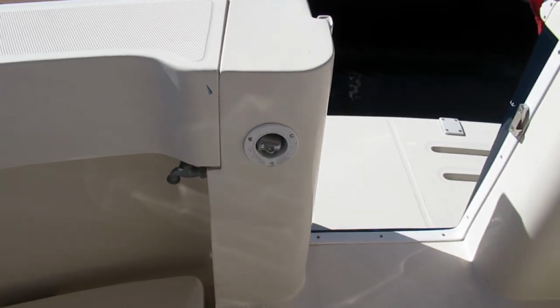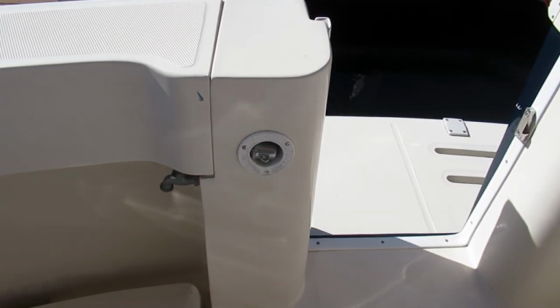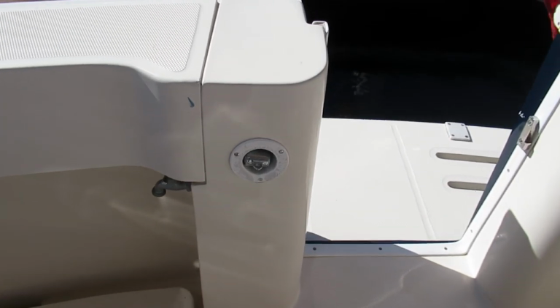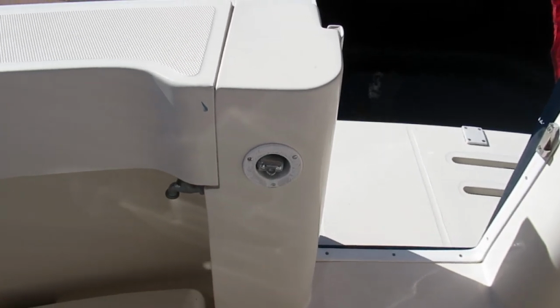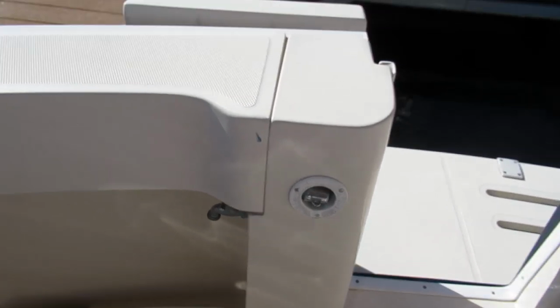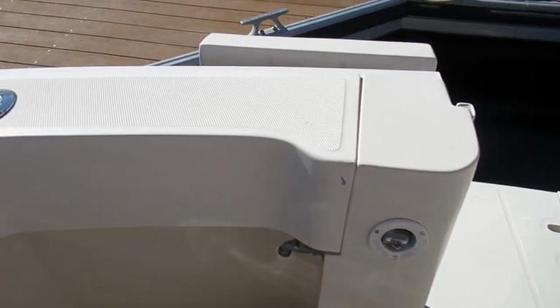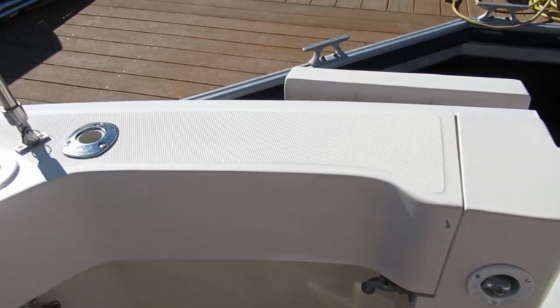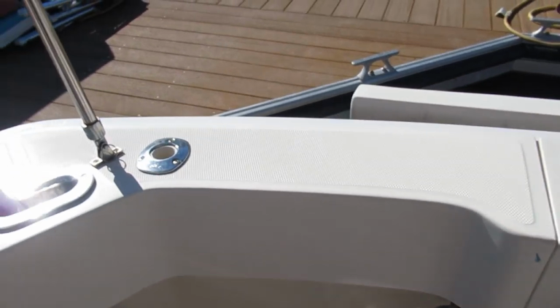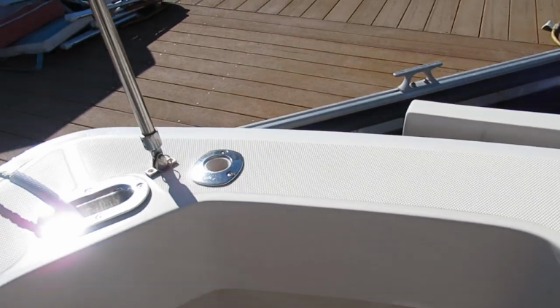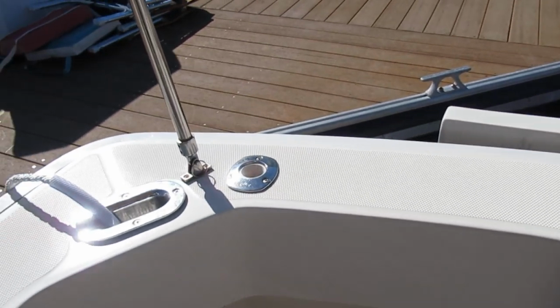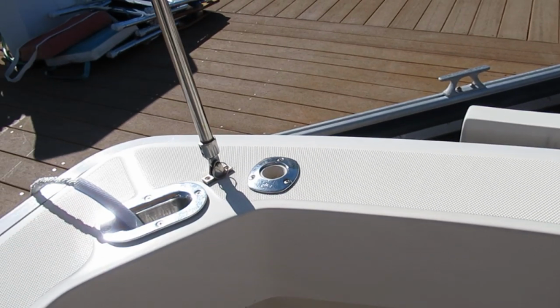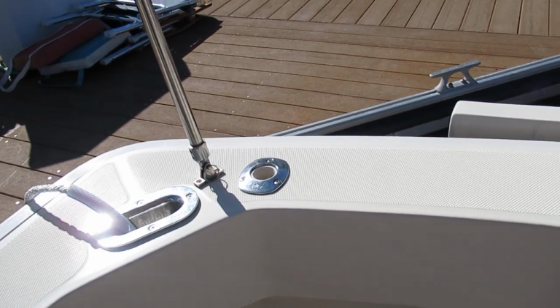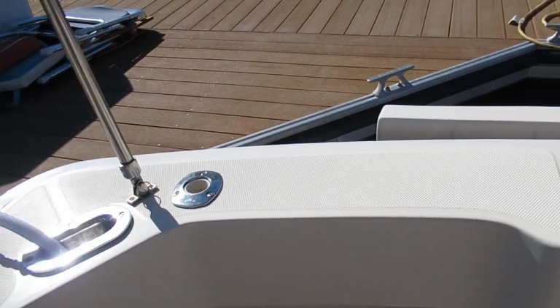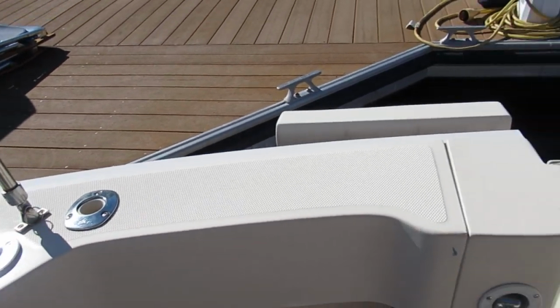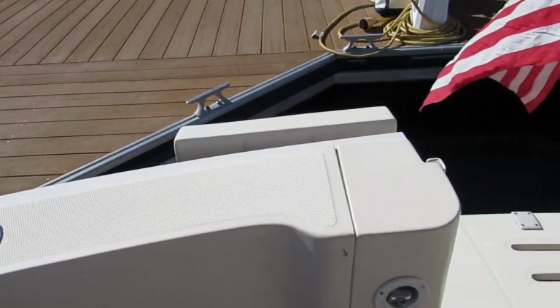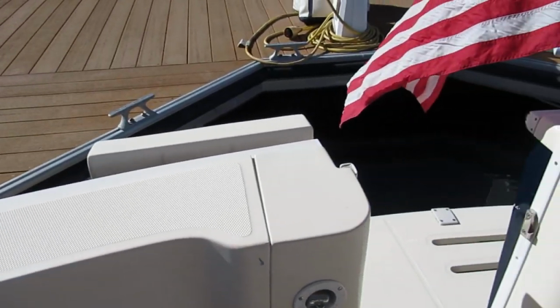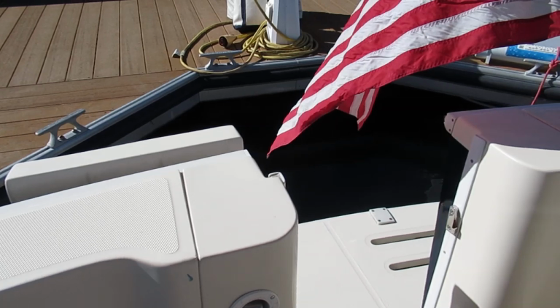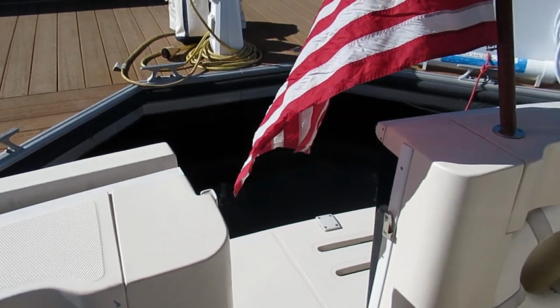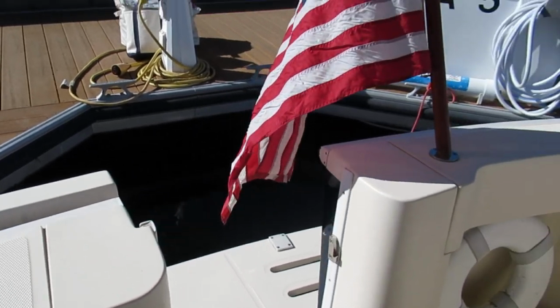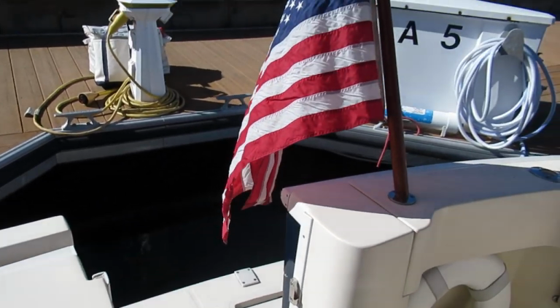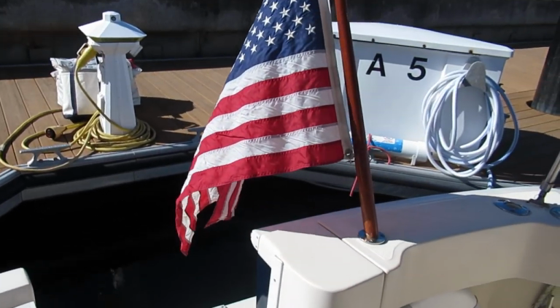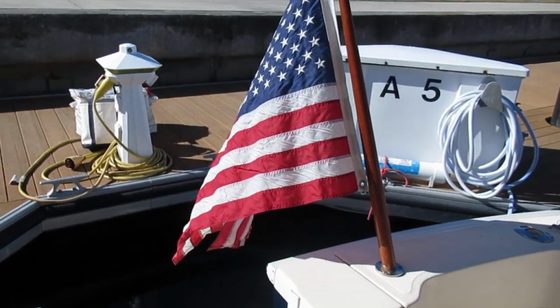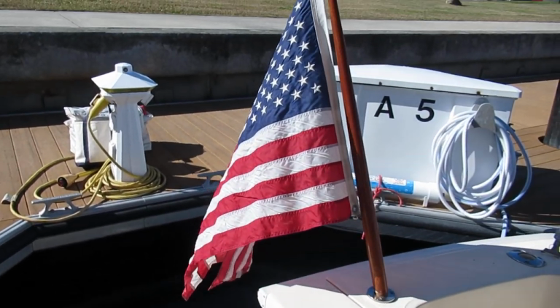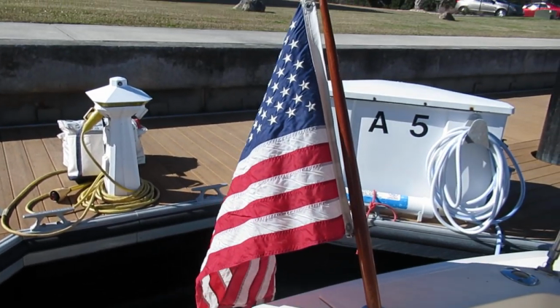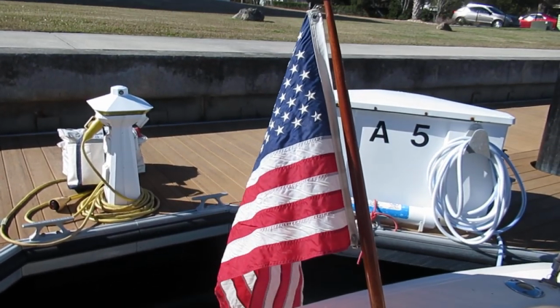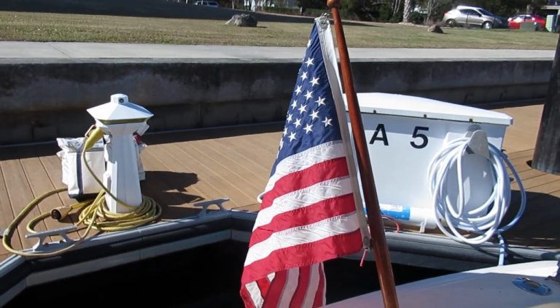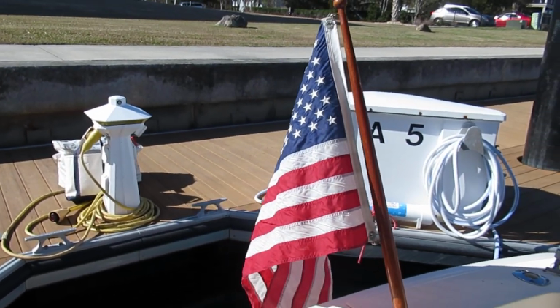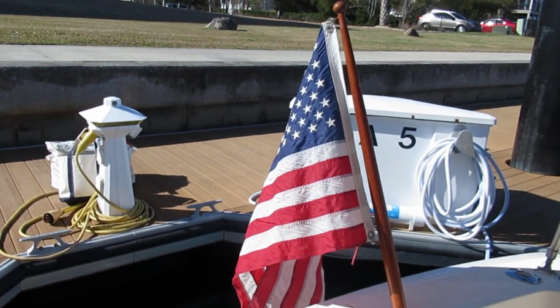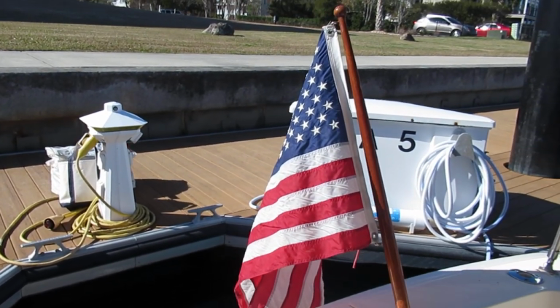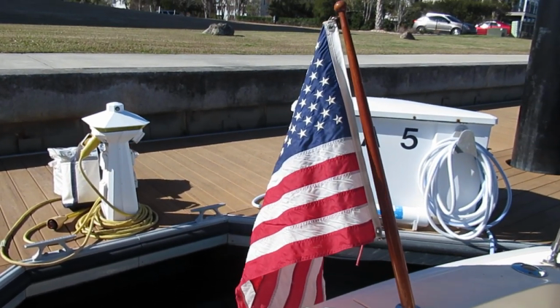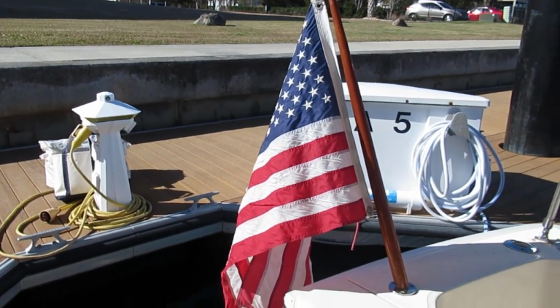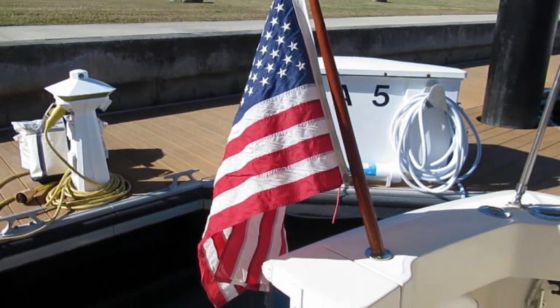There's a shower right here, a couple of flush-mount rod holders, and it's clear we have a patriotic boat owner.